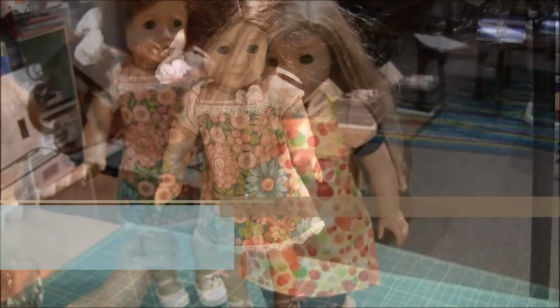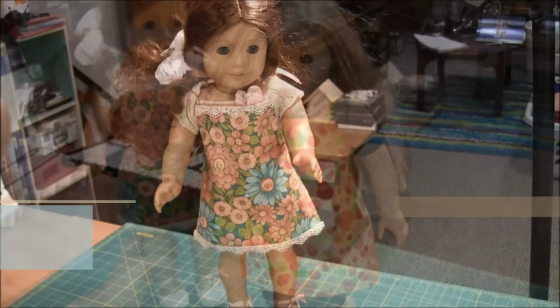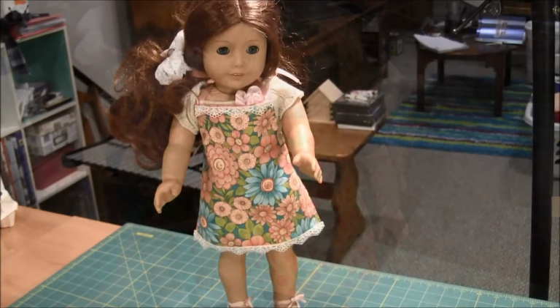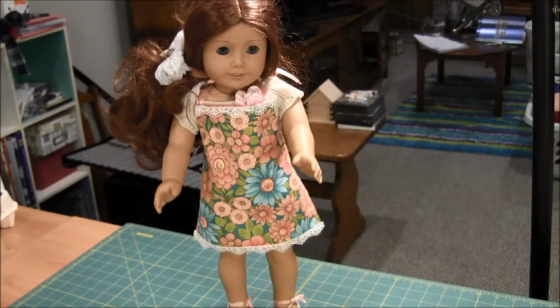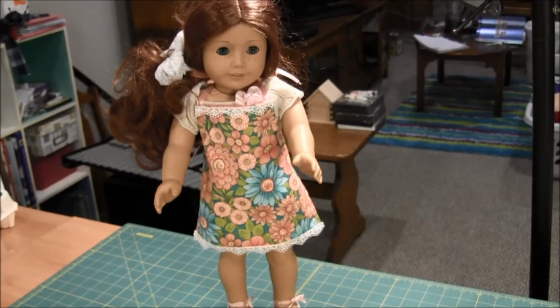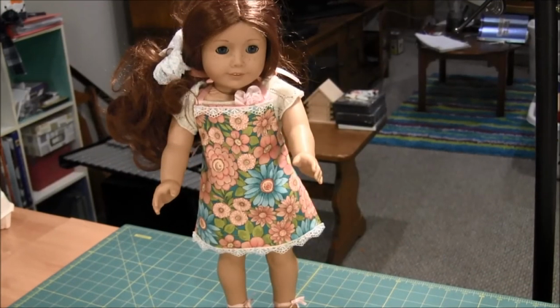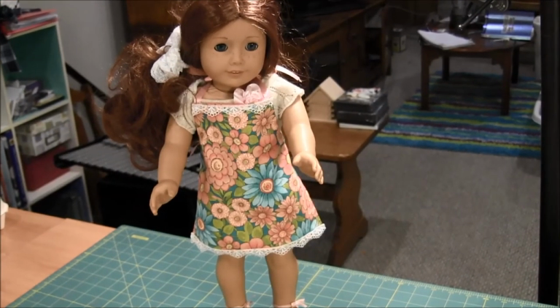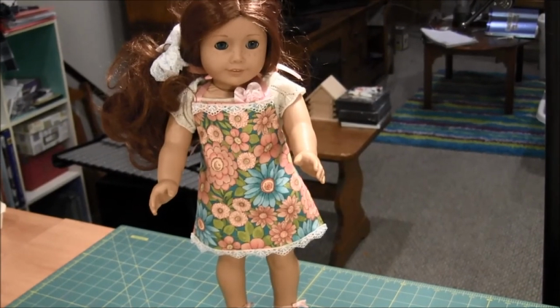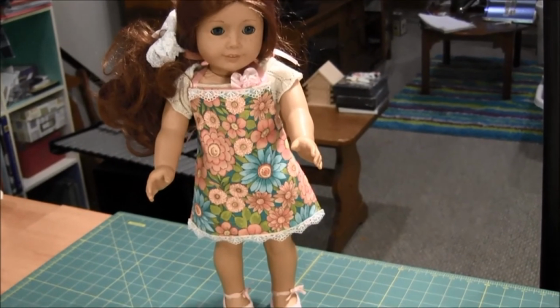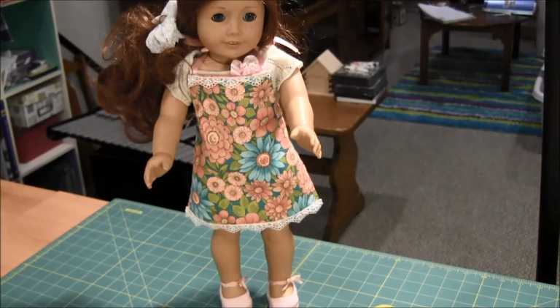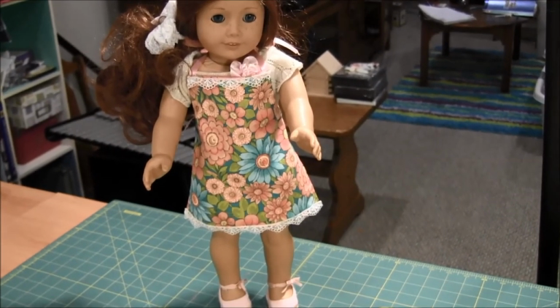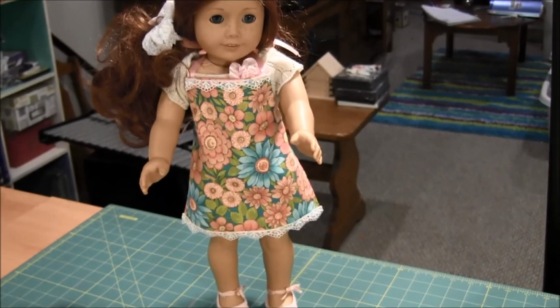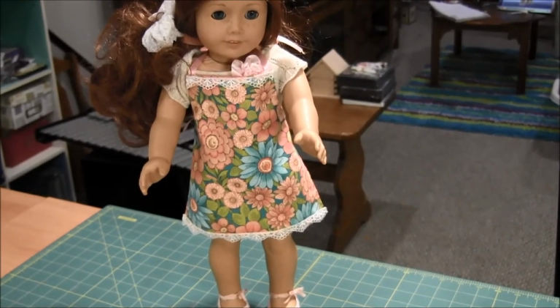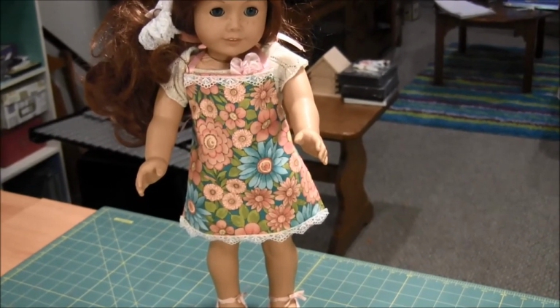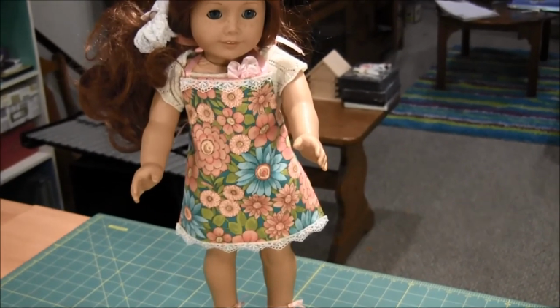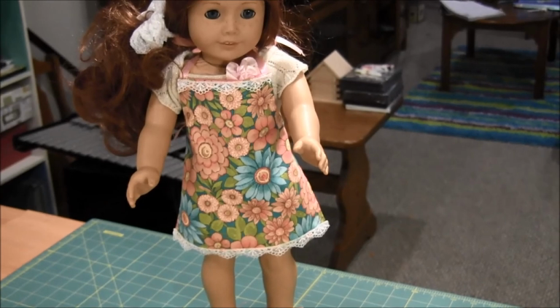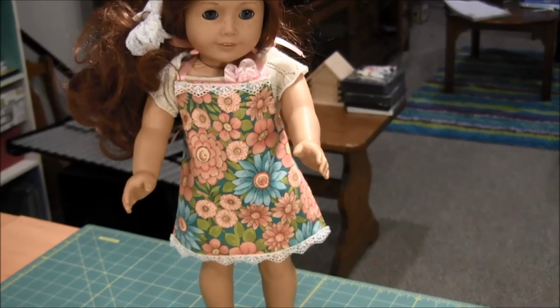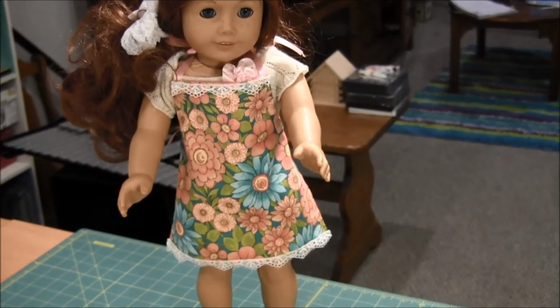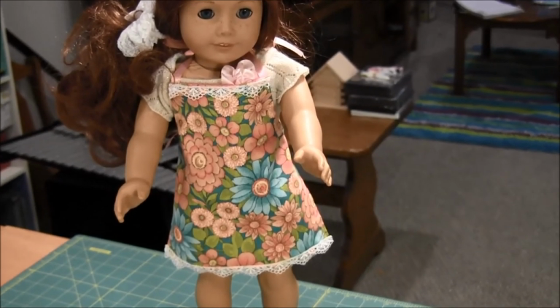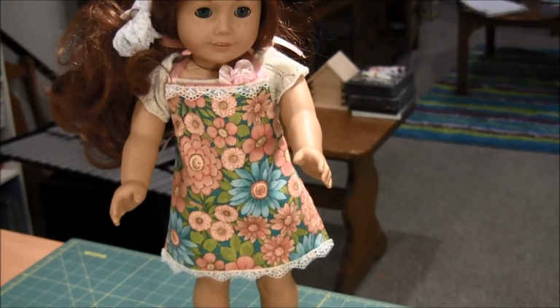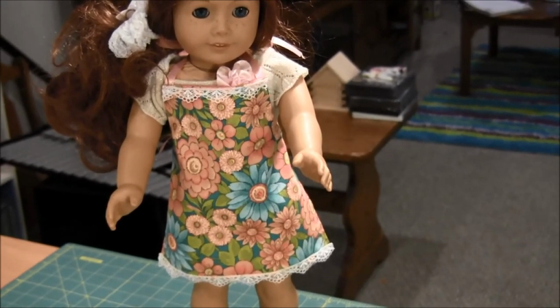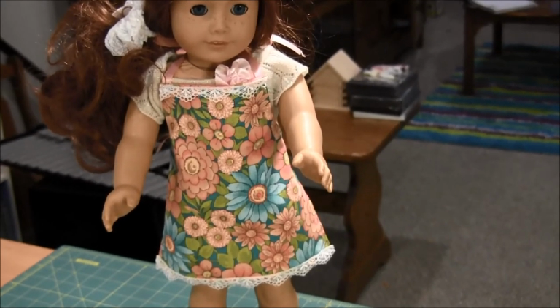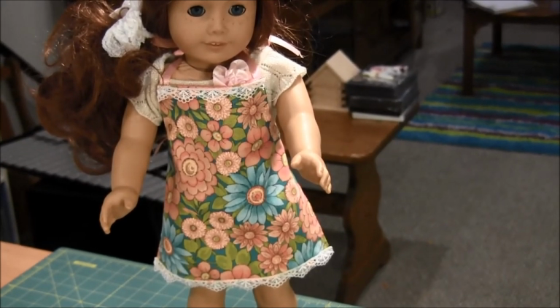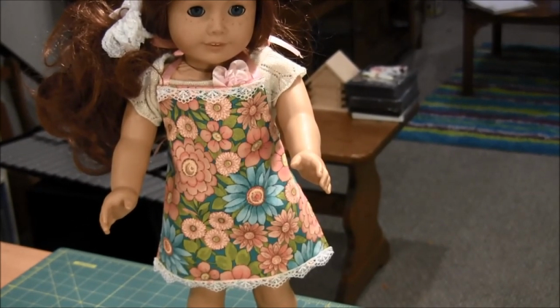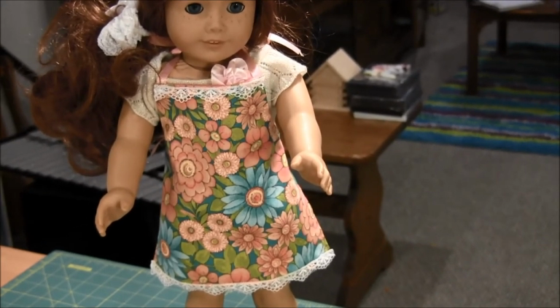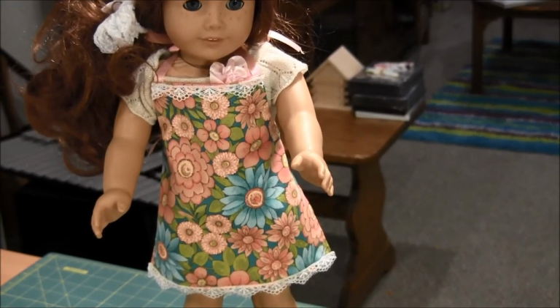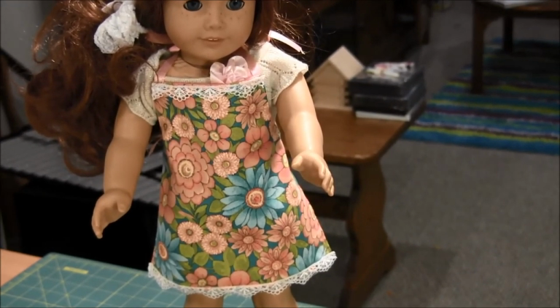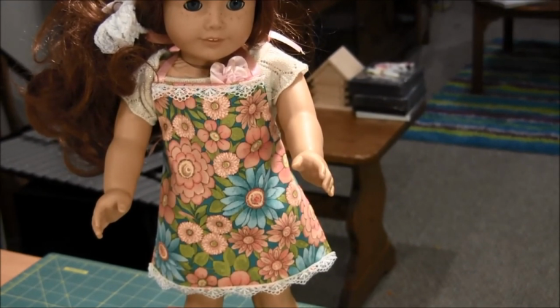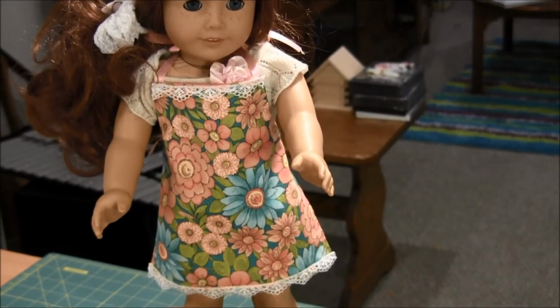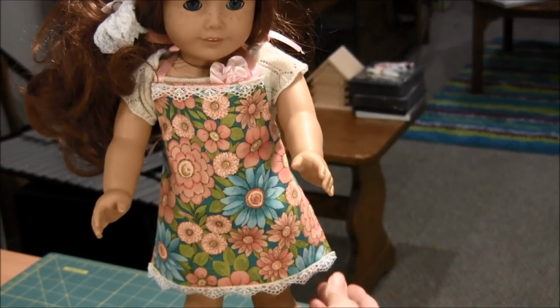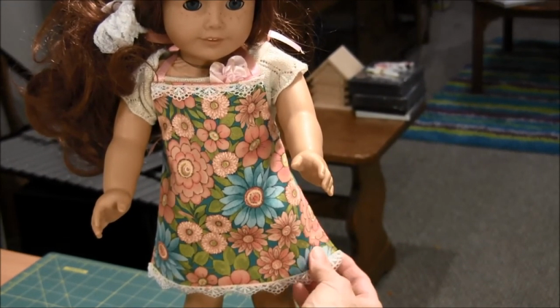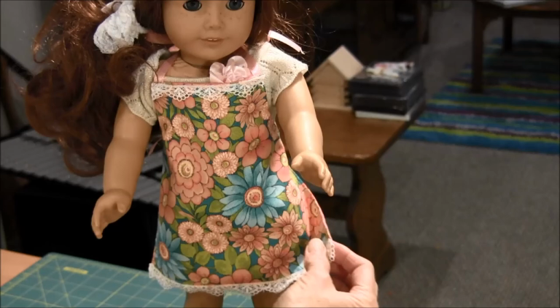Hello, this is Needlepointers.com and I'd like to show you how to make an apron for an American Girl doll or an 18-inch doll. This apron is reversible.